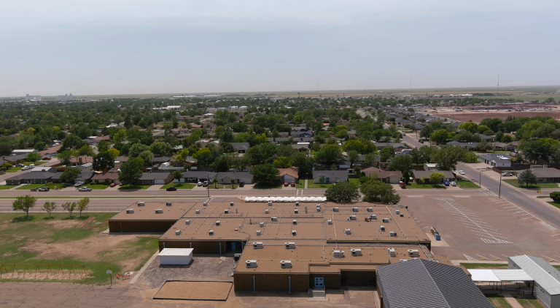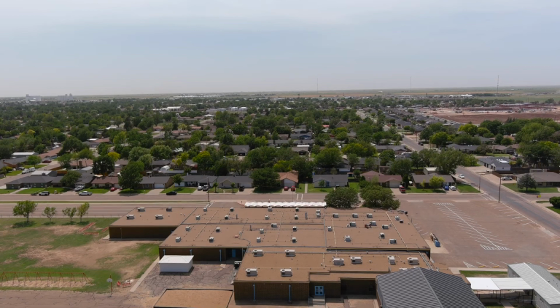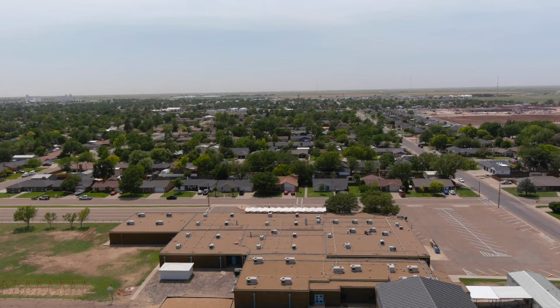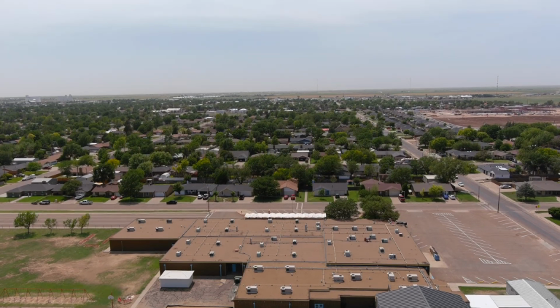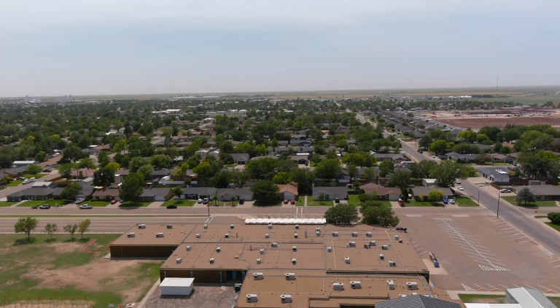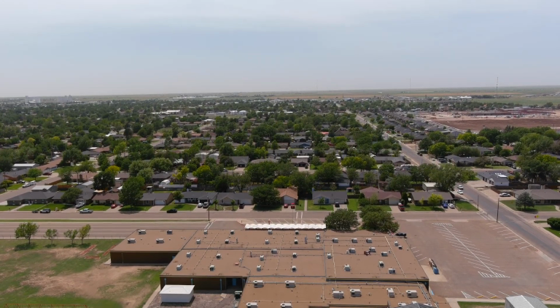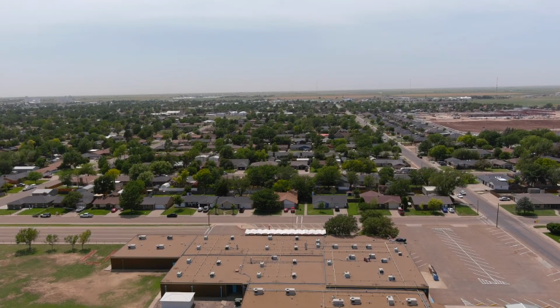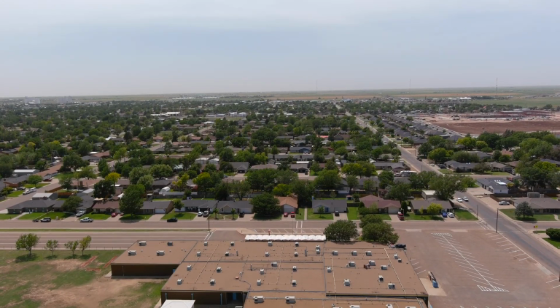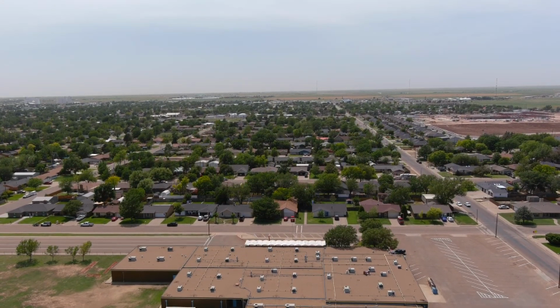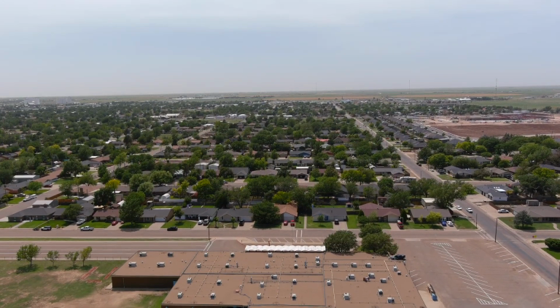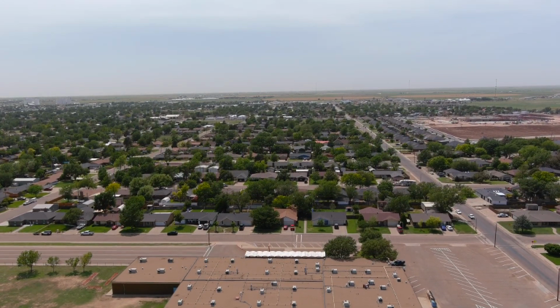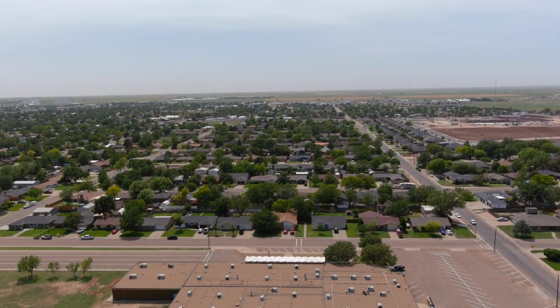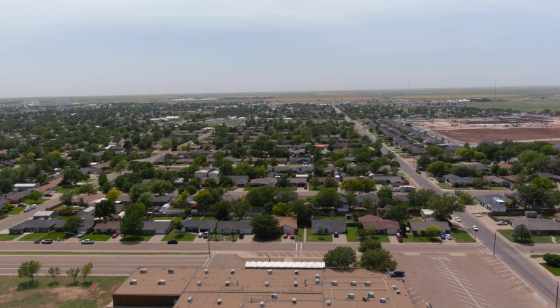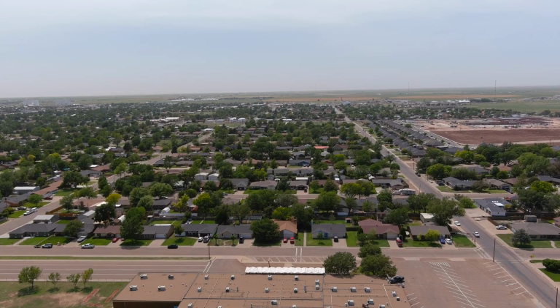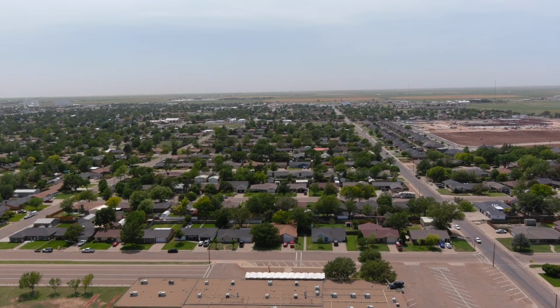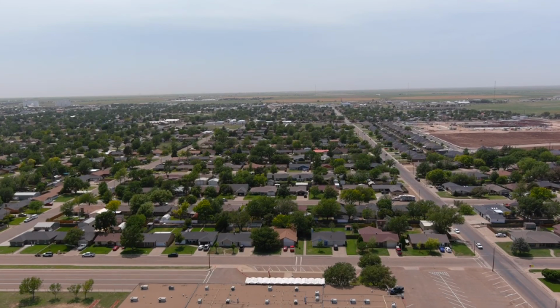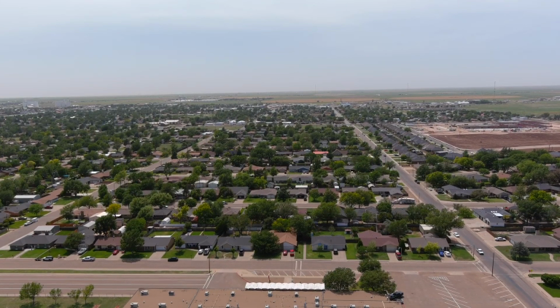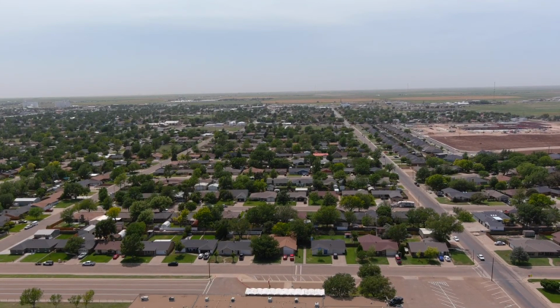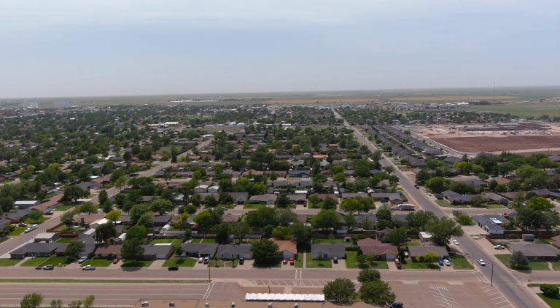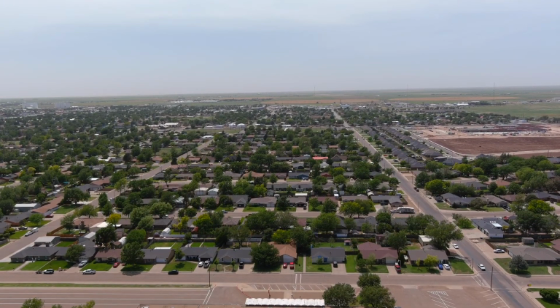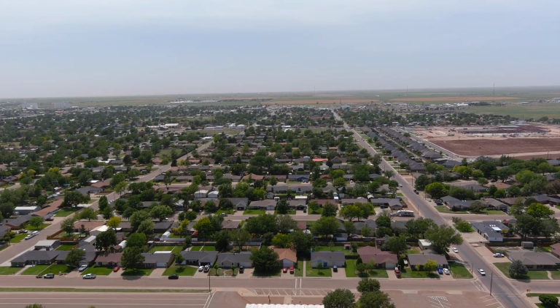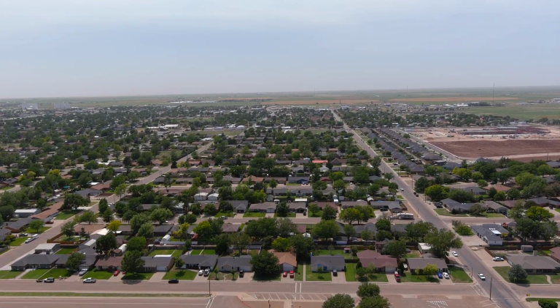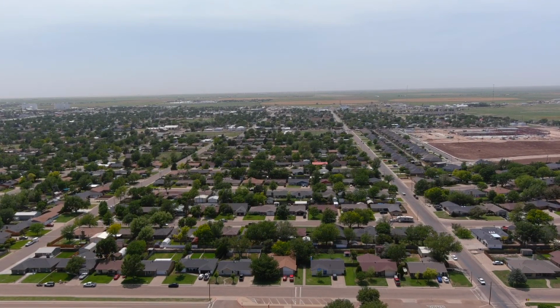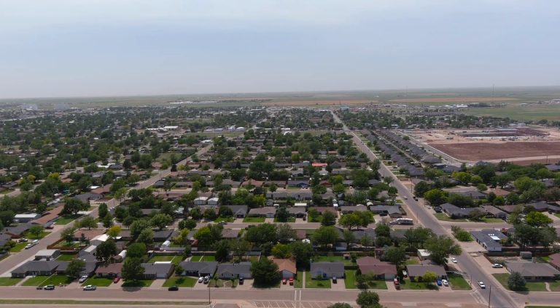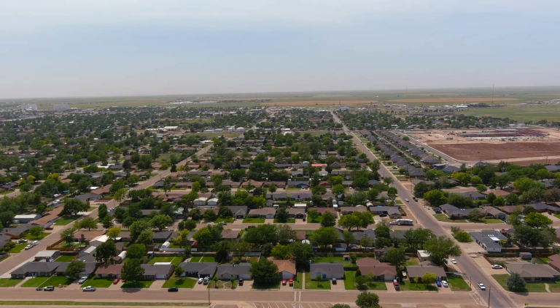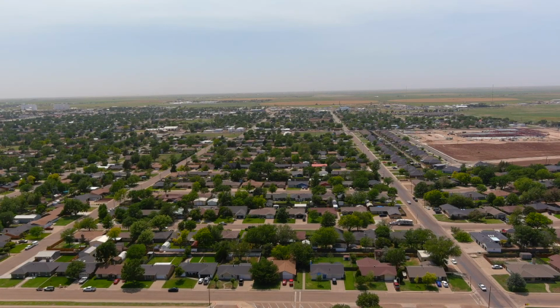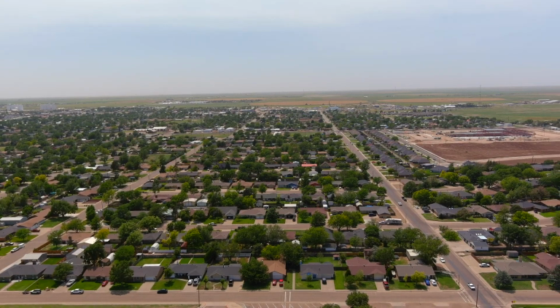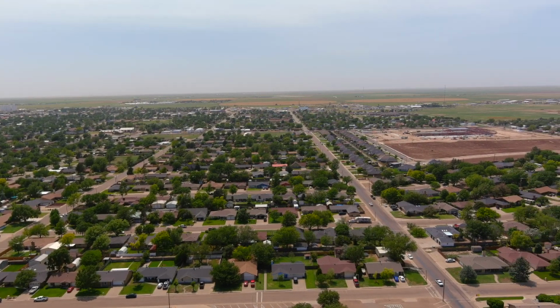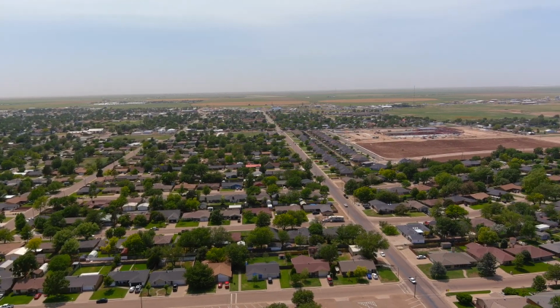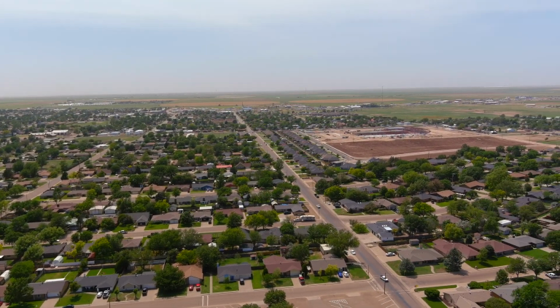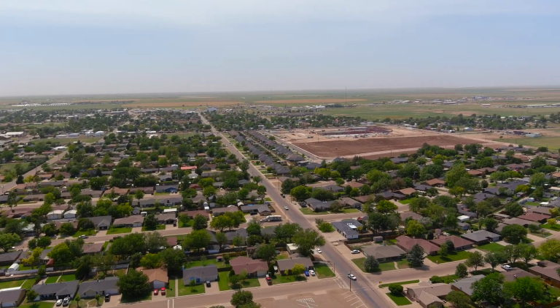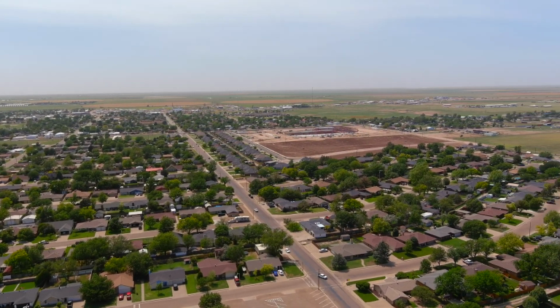I tested it a little earlier today — it's the Autel Evo 2. I took it up in the area by the house but we went over to the park. Jackson and I played with it a little bit. It does real well; it's very stable.